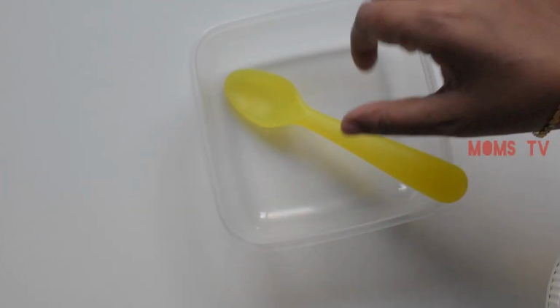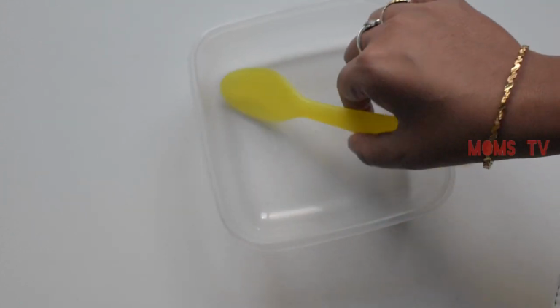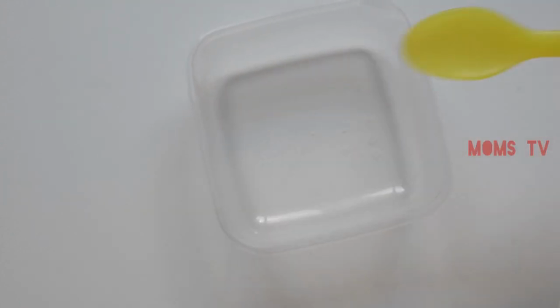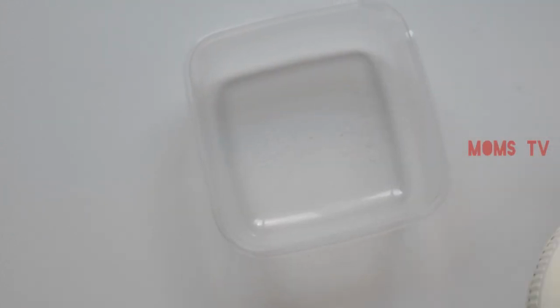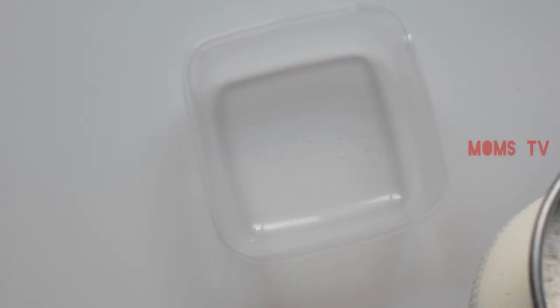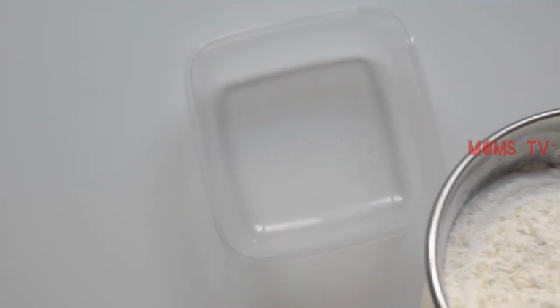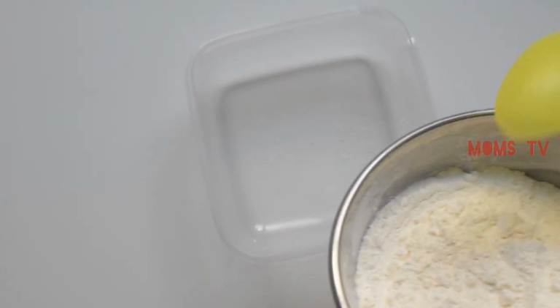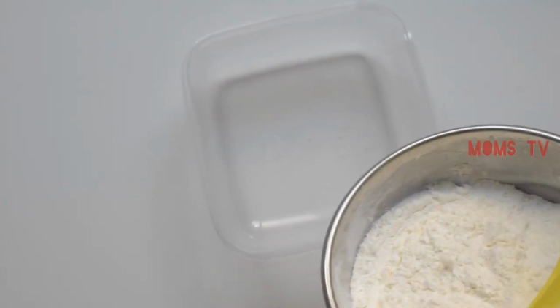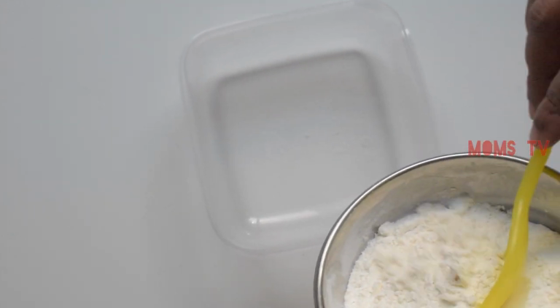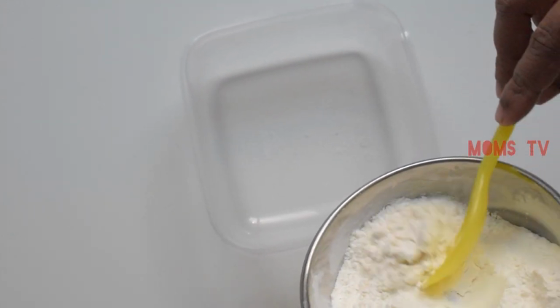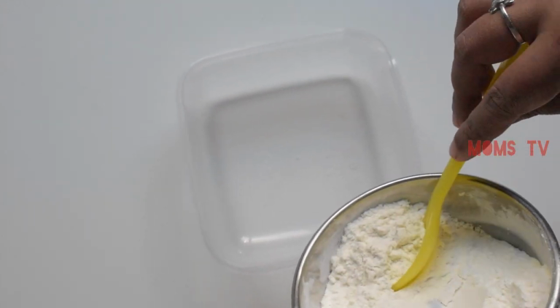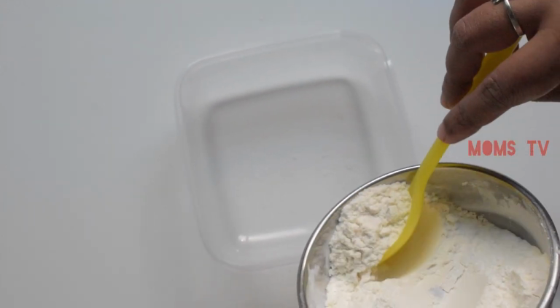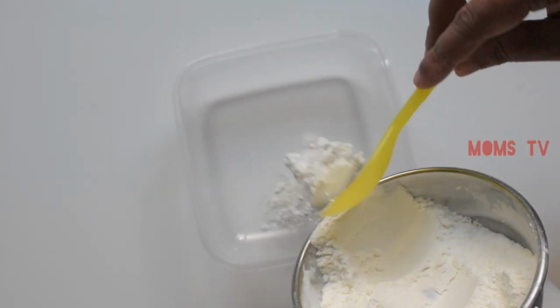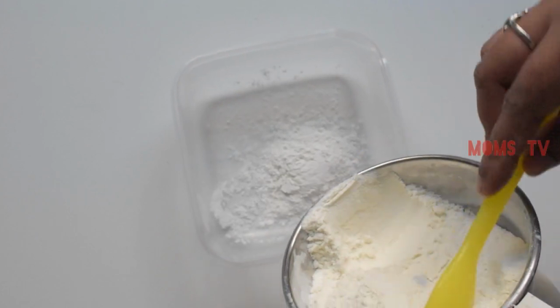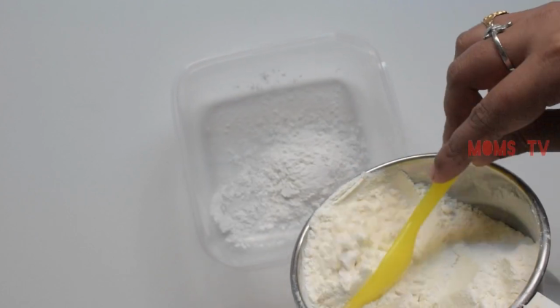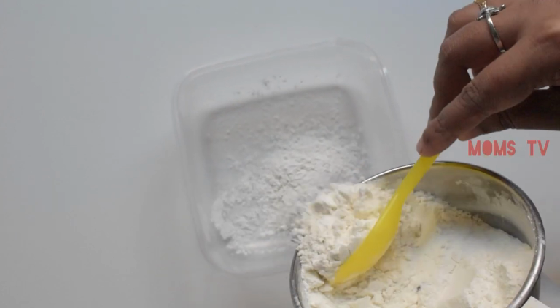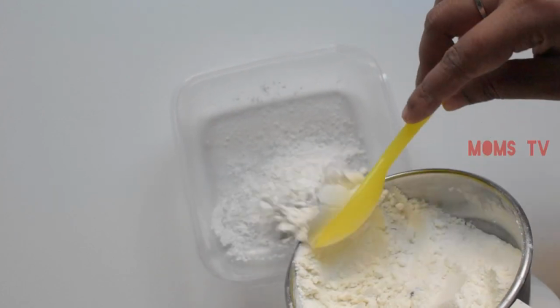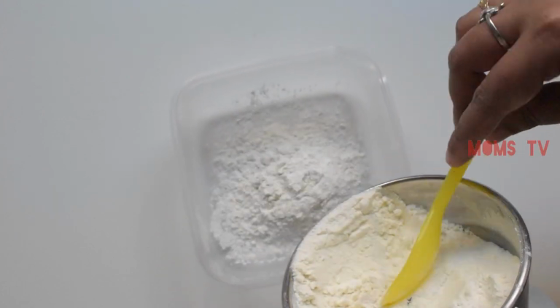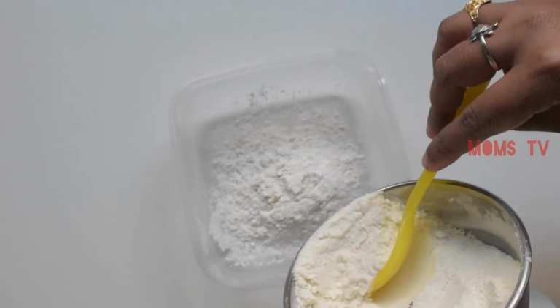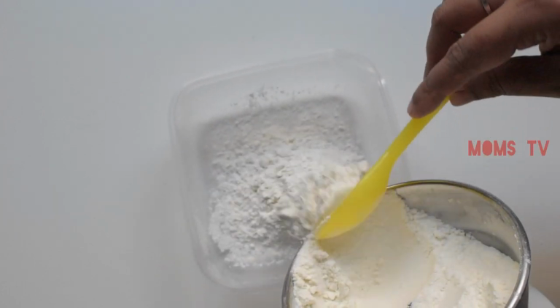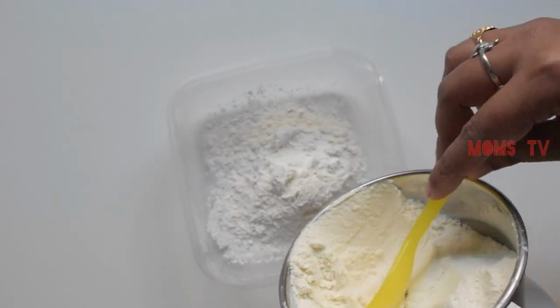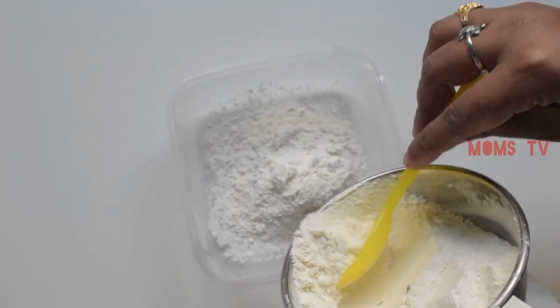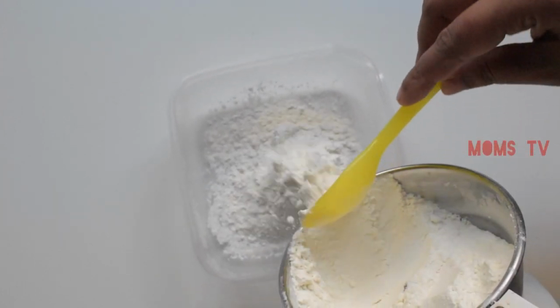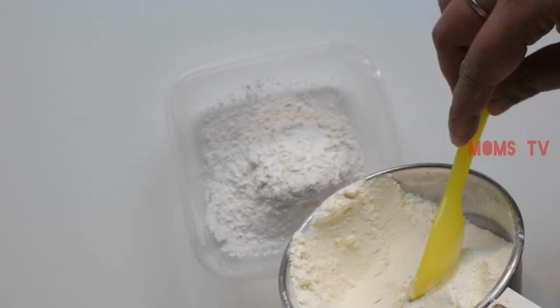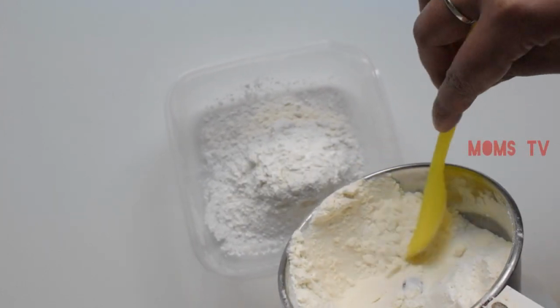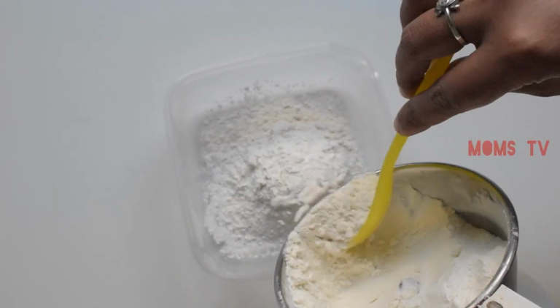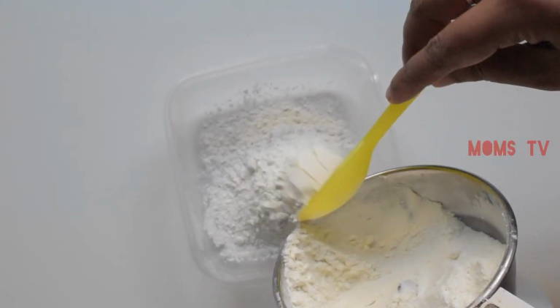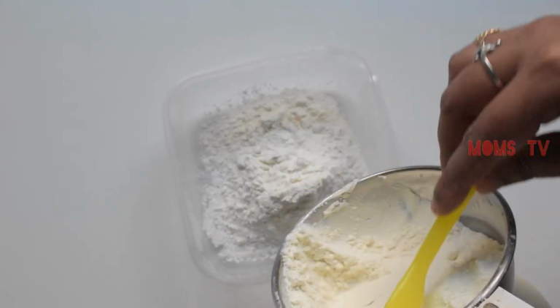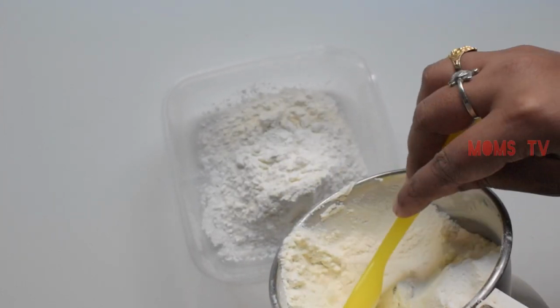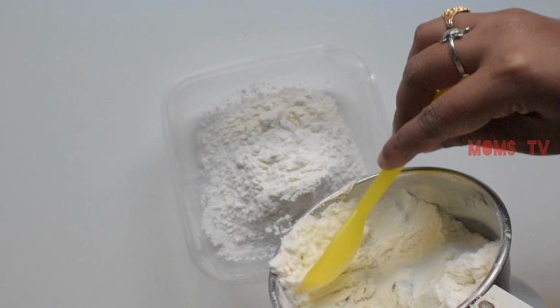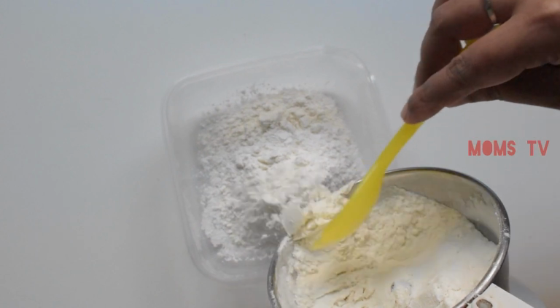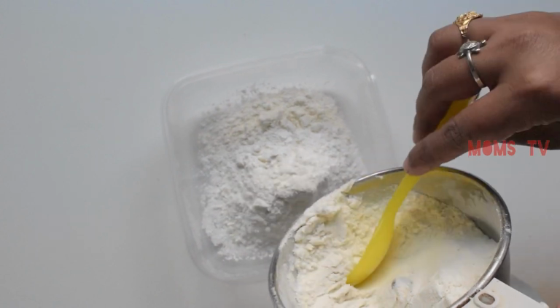You can add the powder in the container.